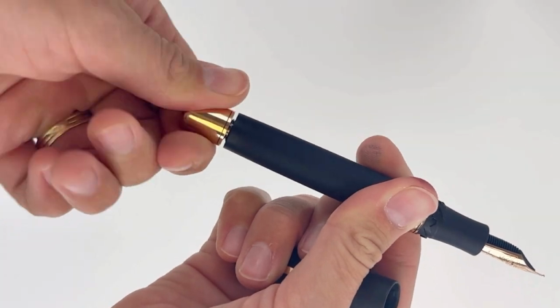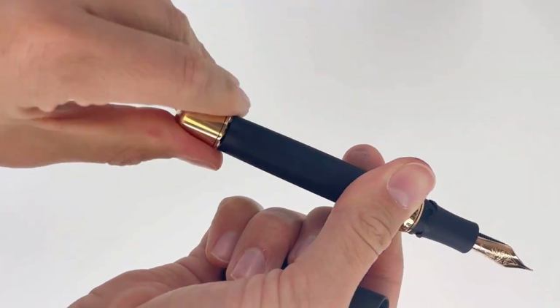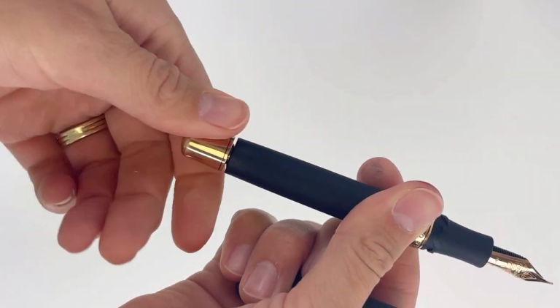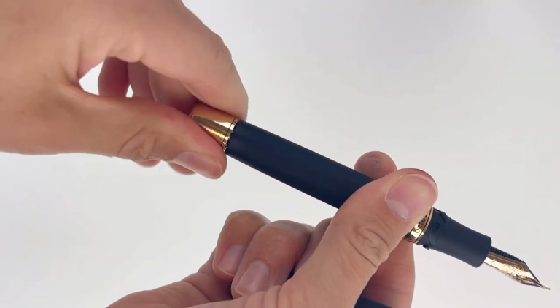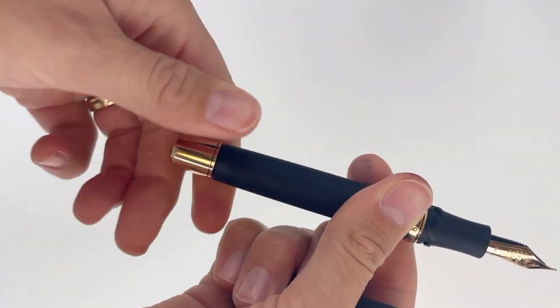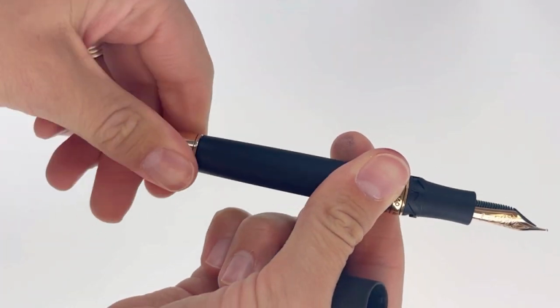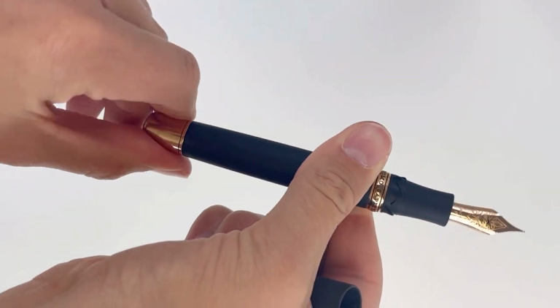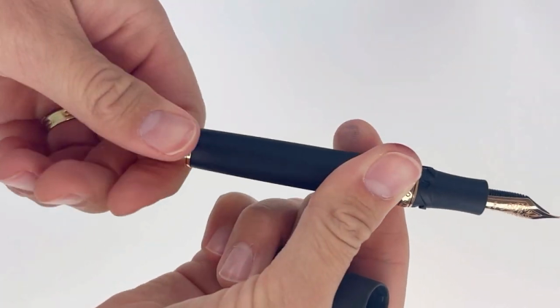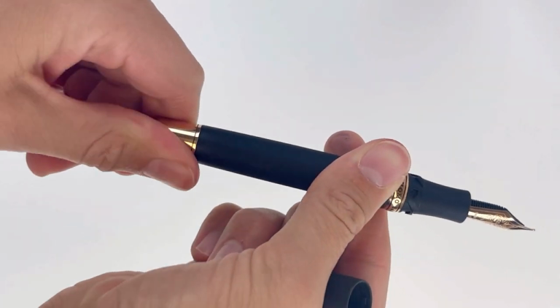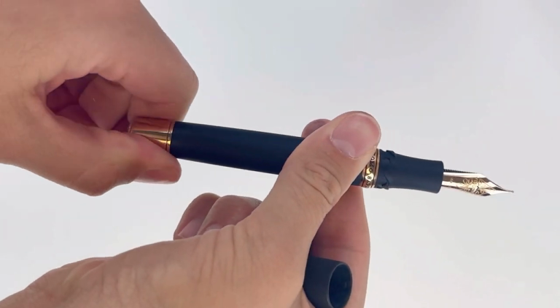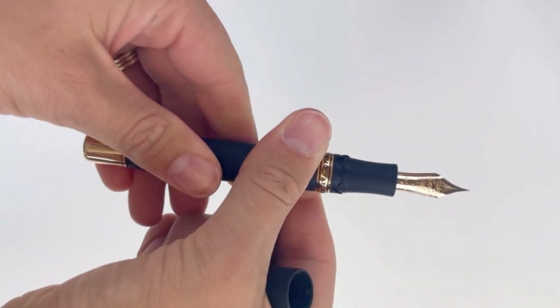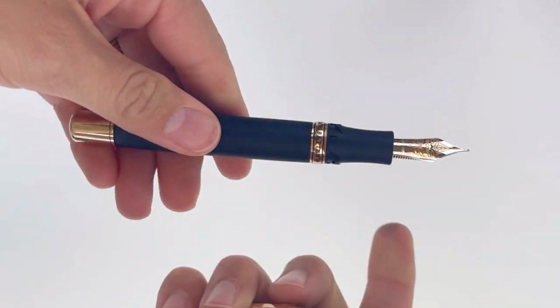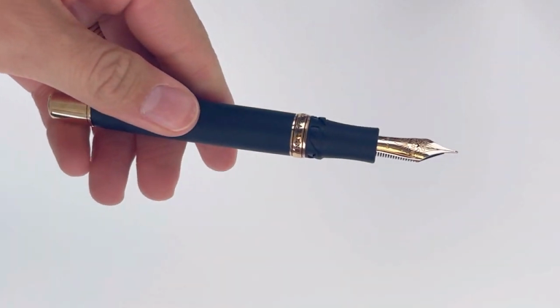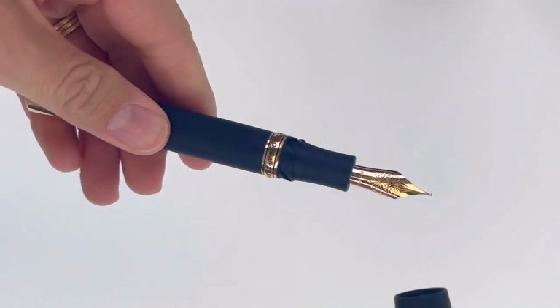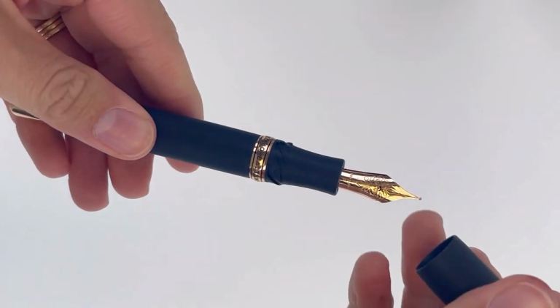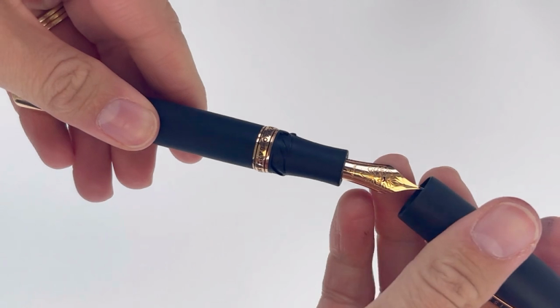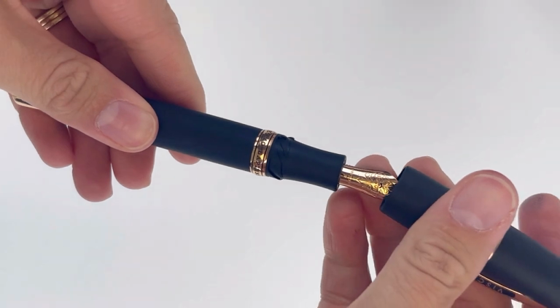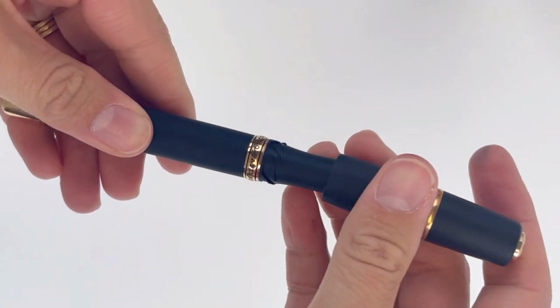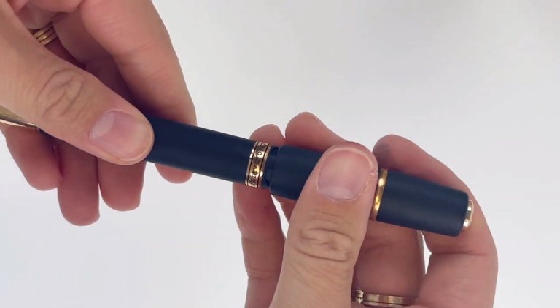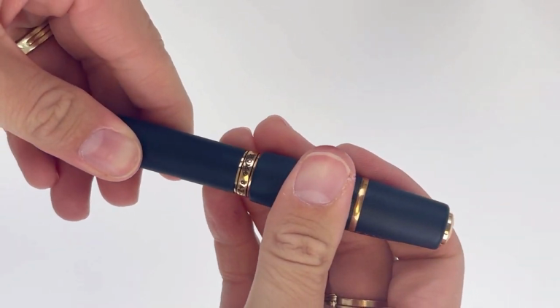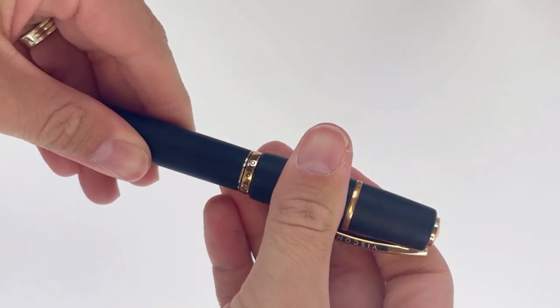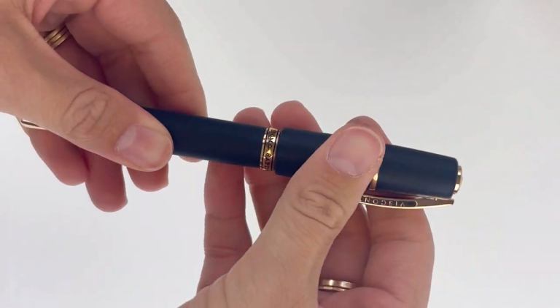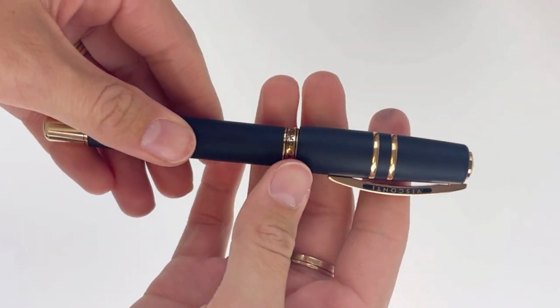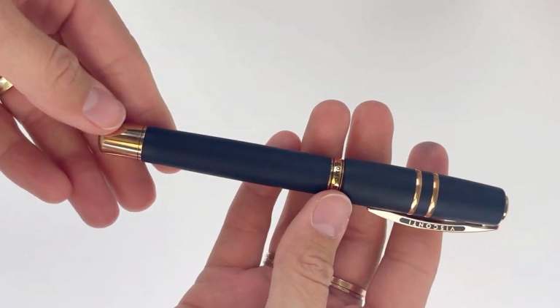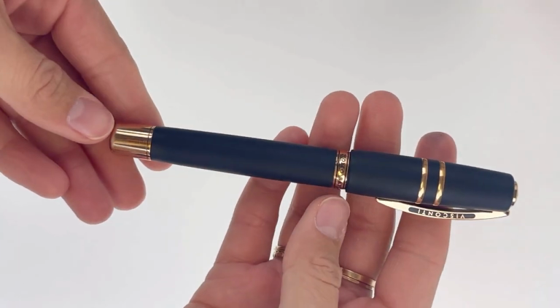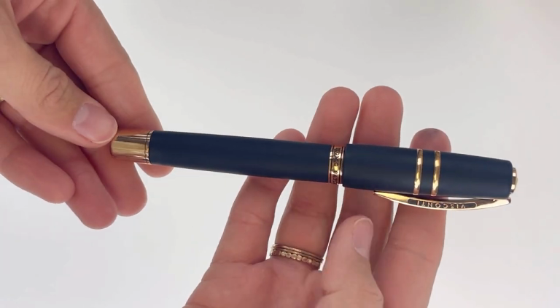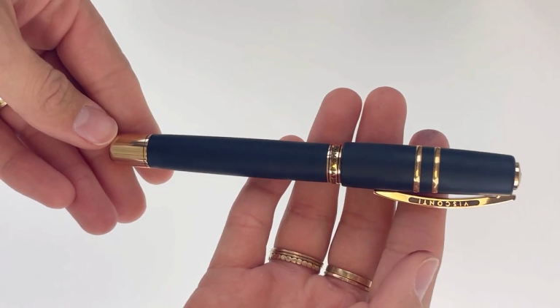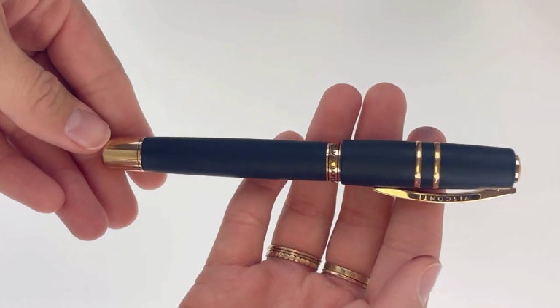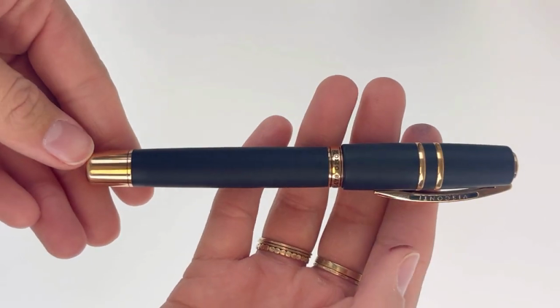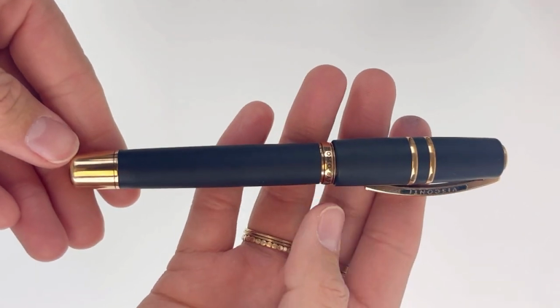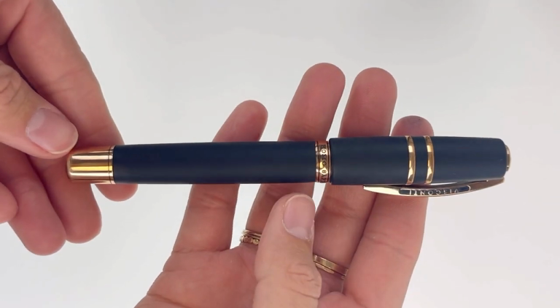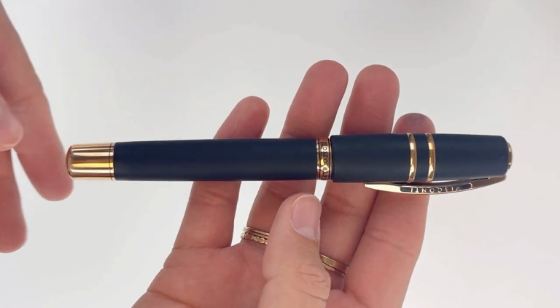It's packaged with a matching Homo Sapiens Traveling Inkwell that was customized to coordinate with this pen. Highly collectible, this set is limited to 300 pieces. Shop at Pinchley.com.